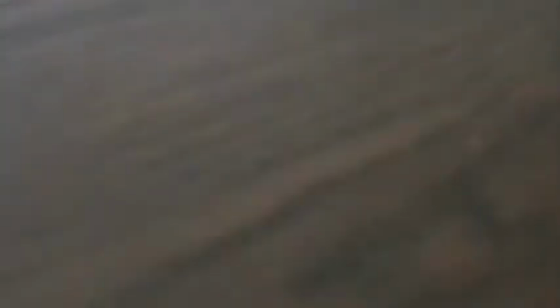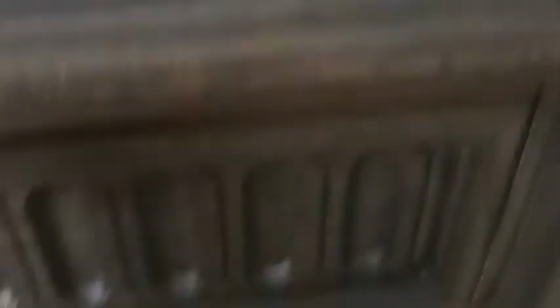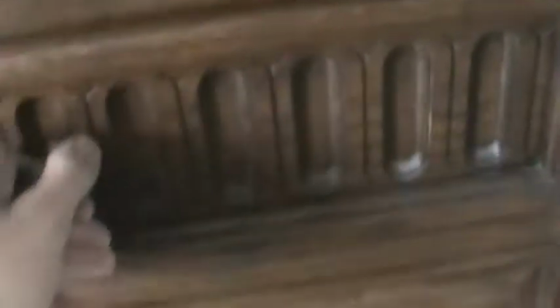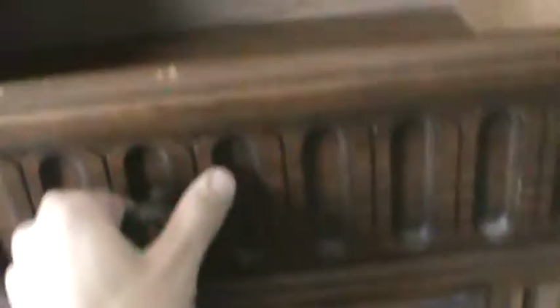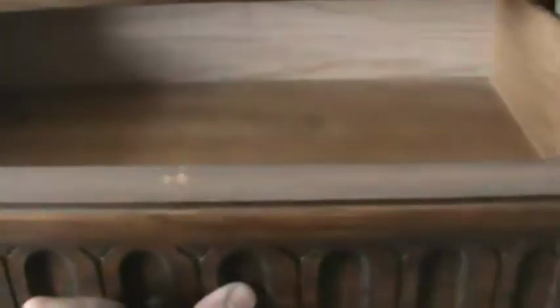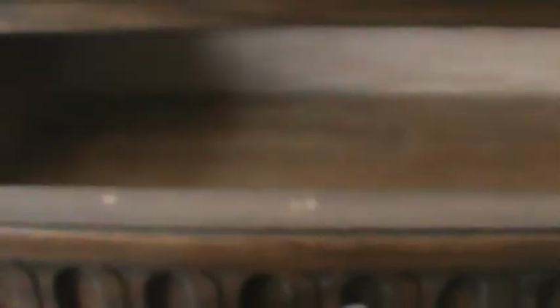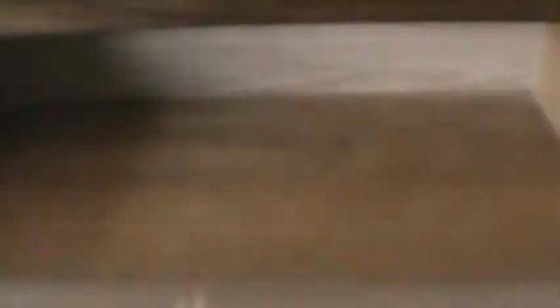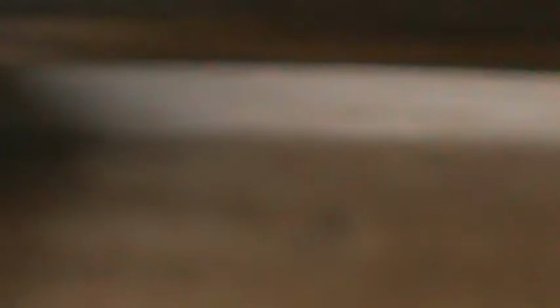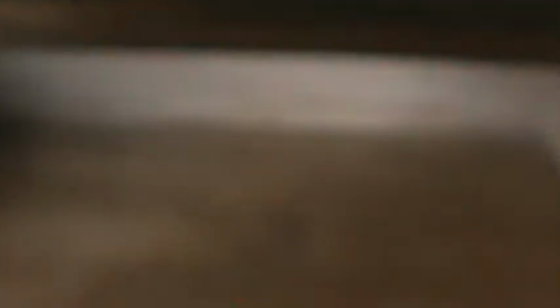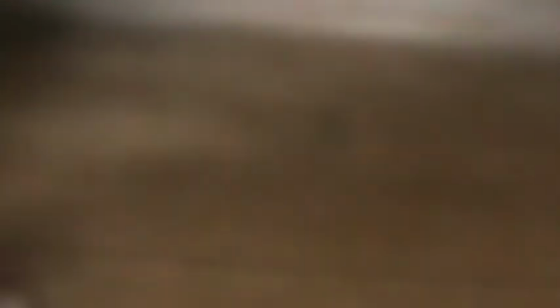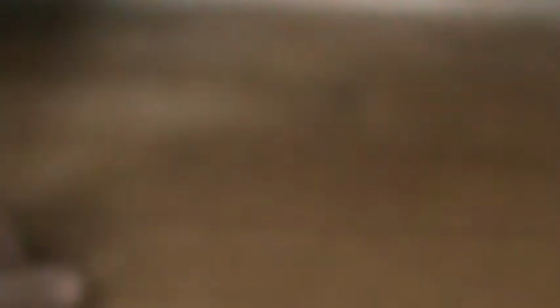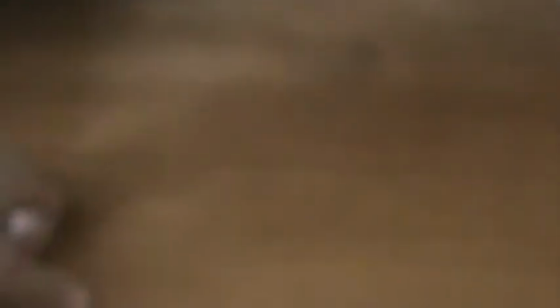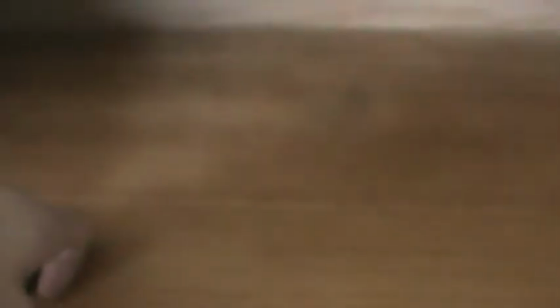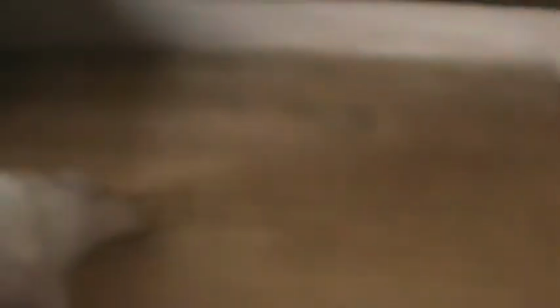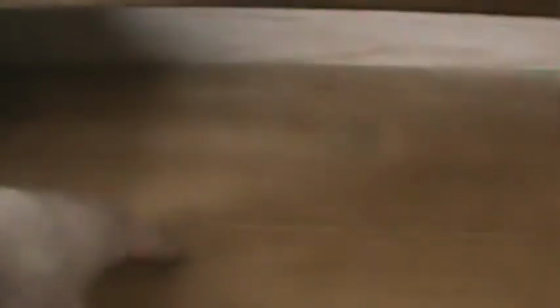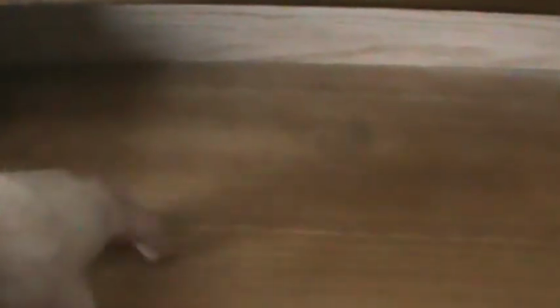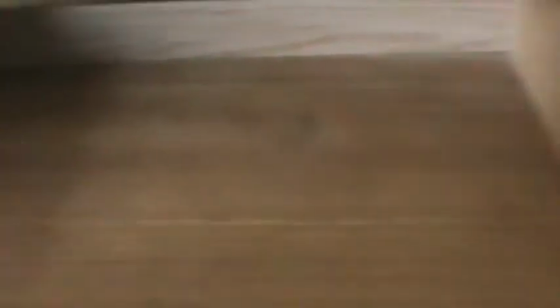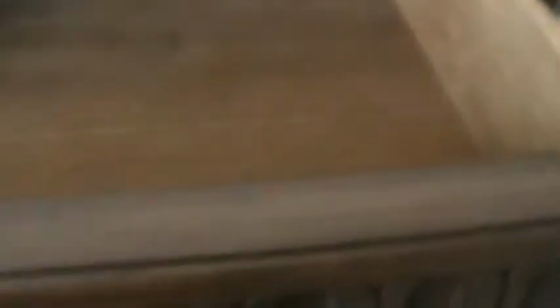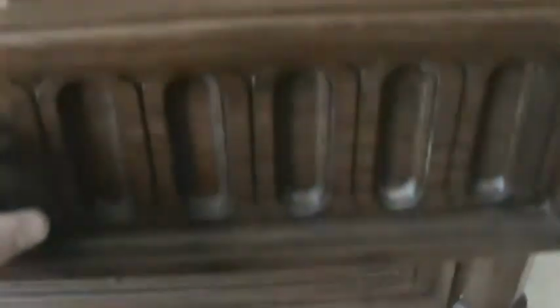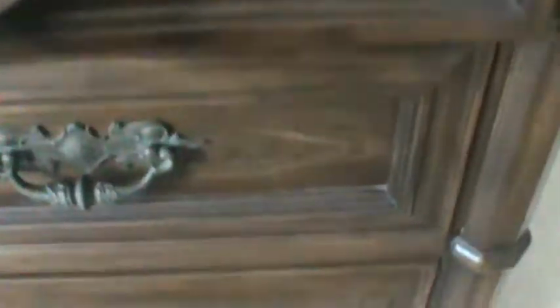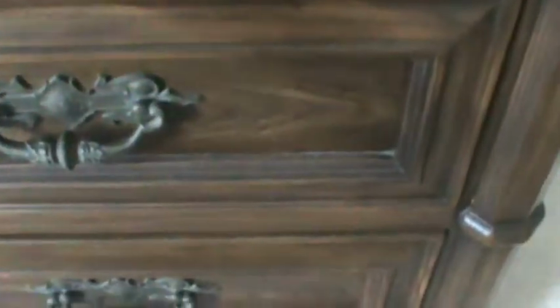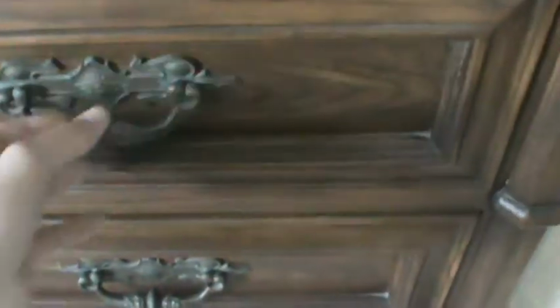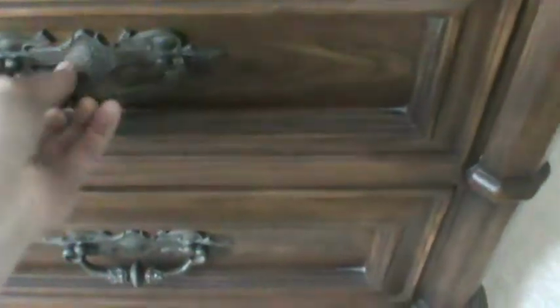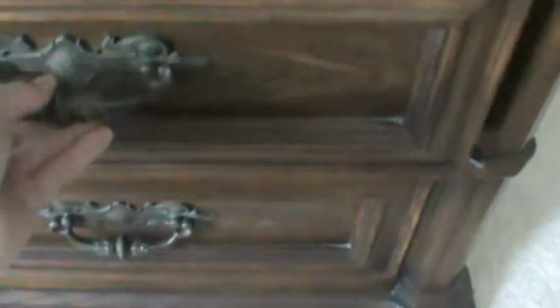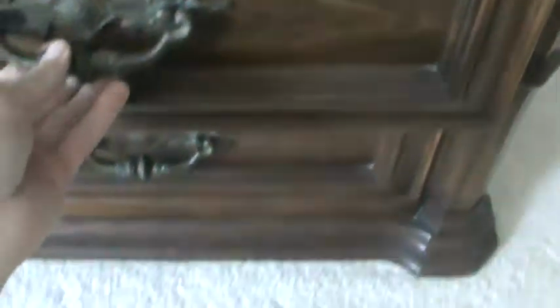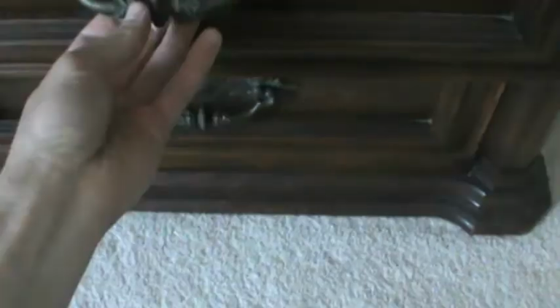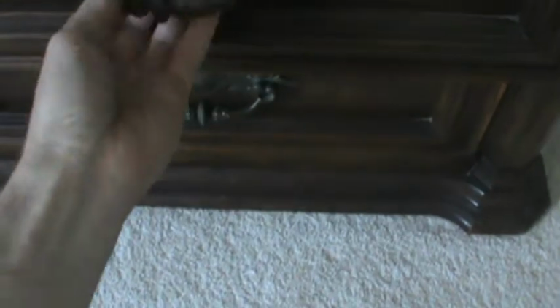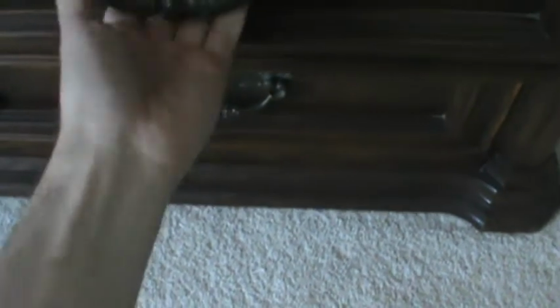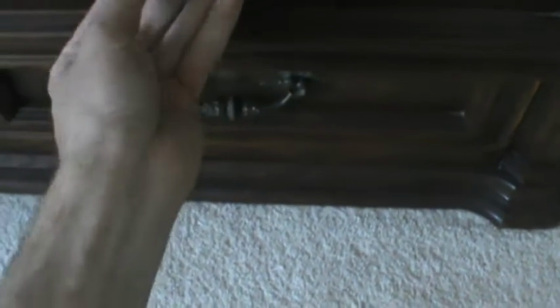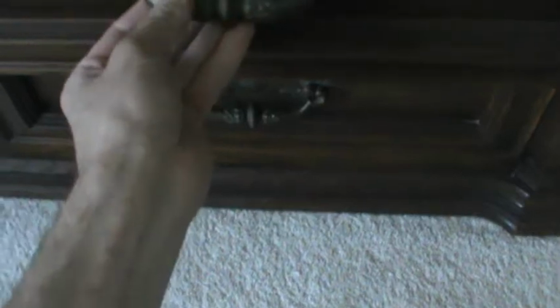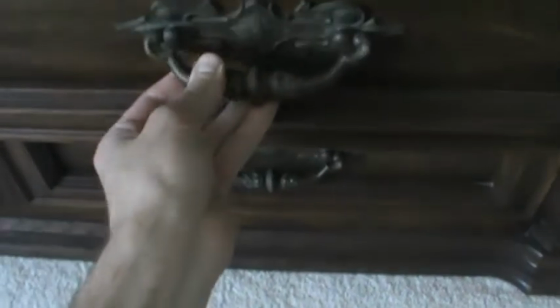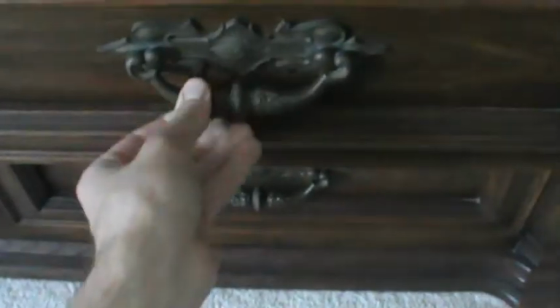The drawers open nice and easily, they're solid, and there are some nice solid brass-like handles.